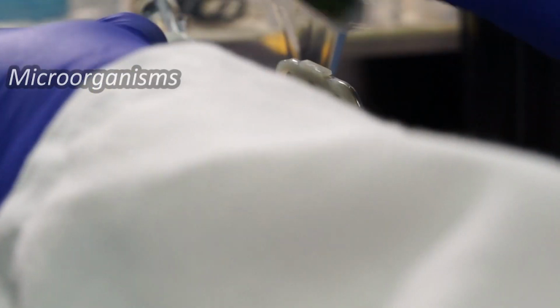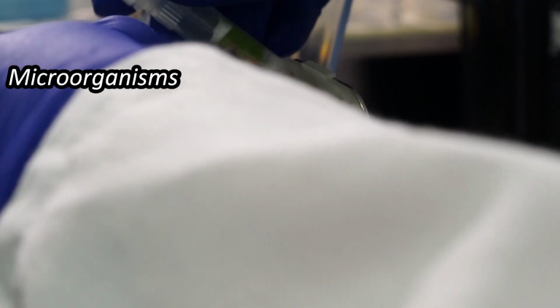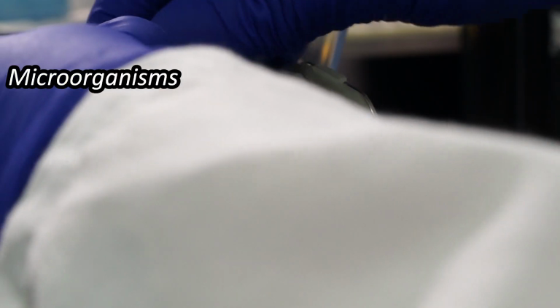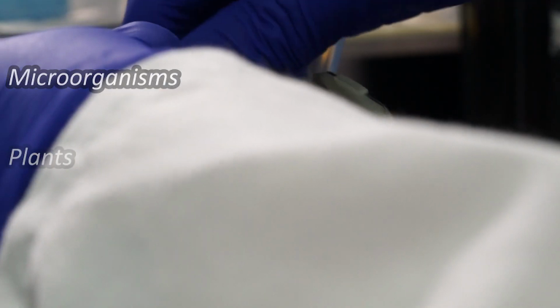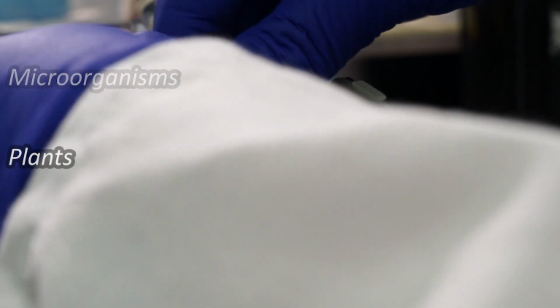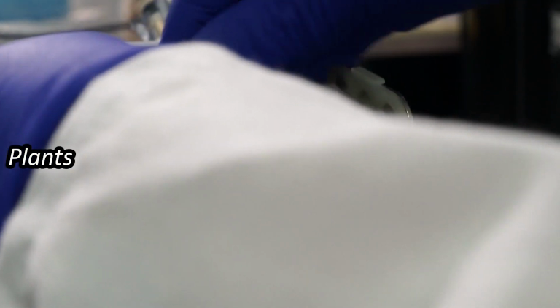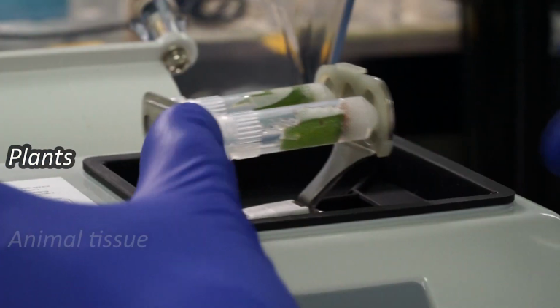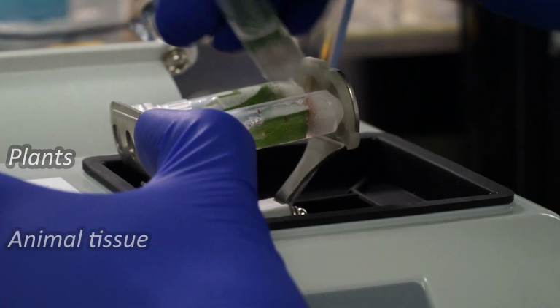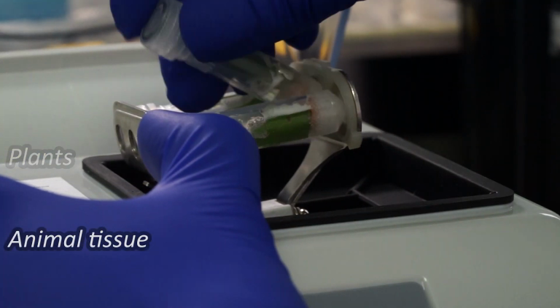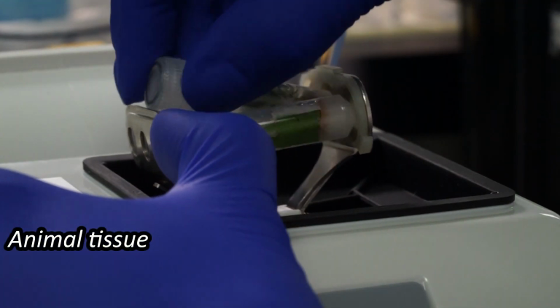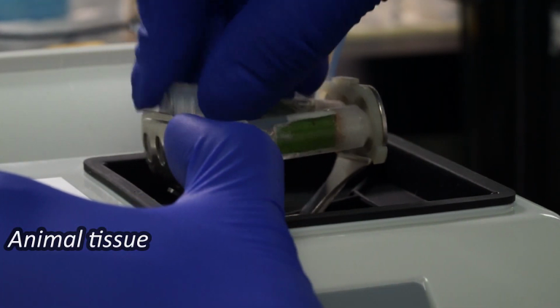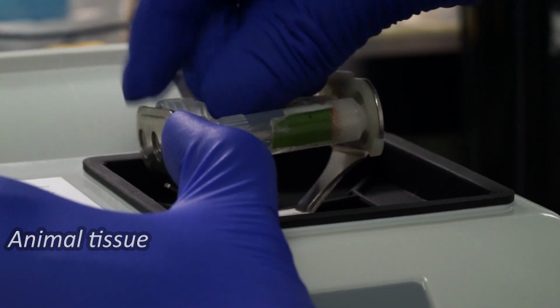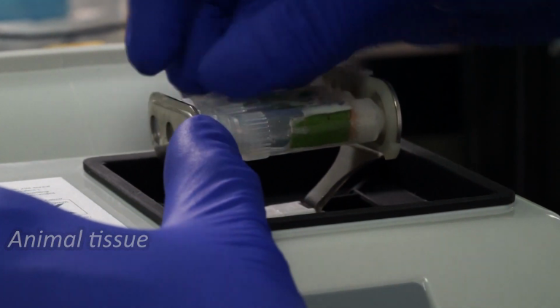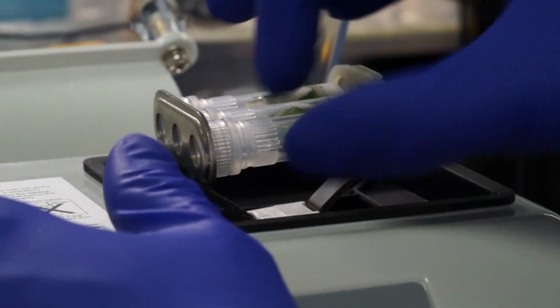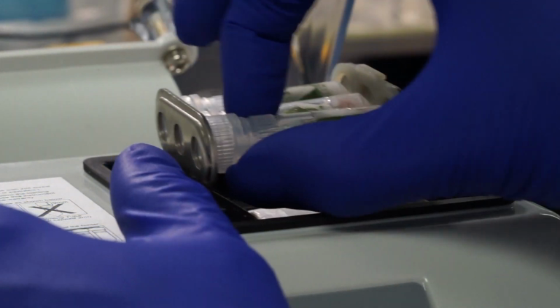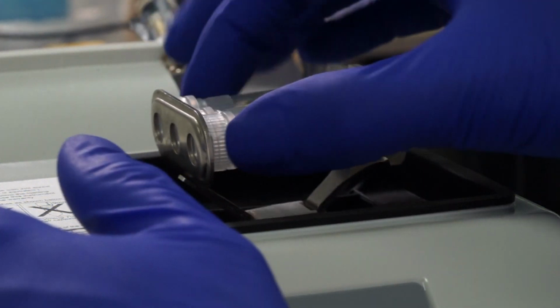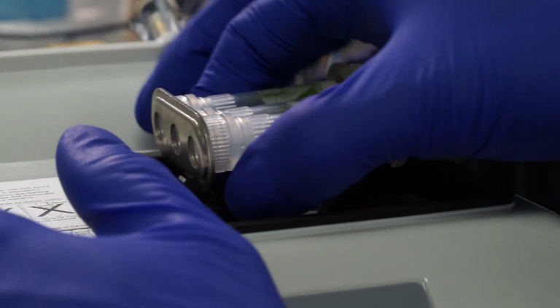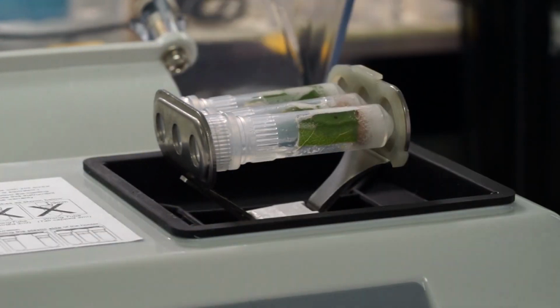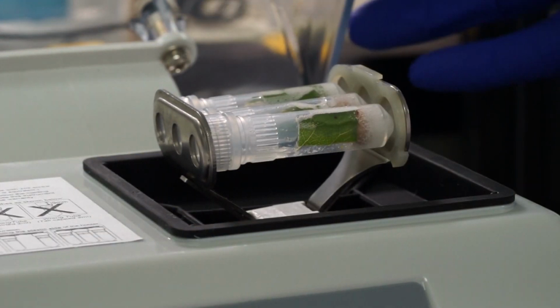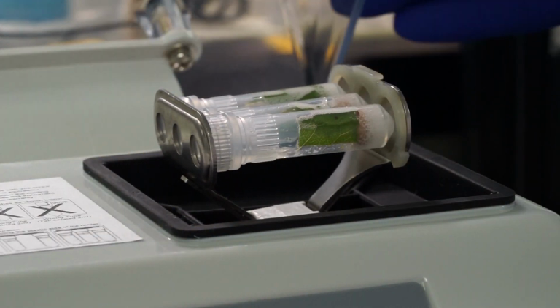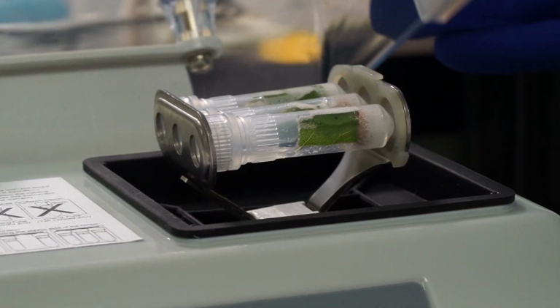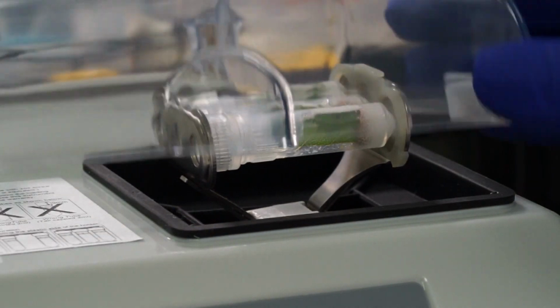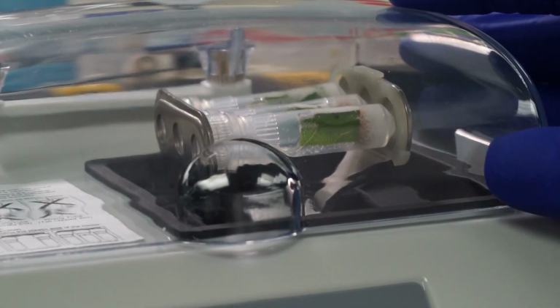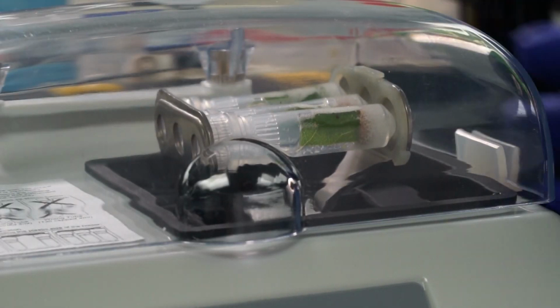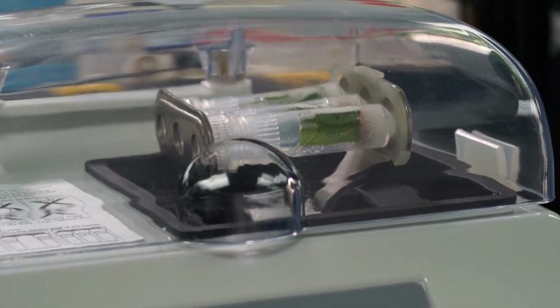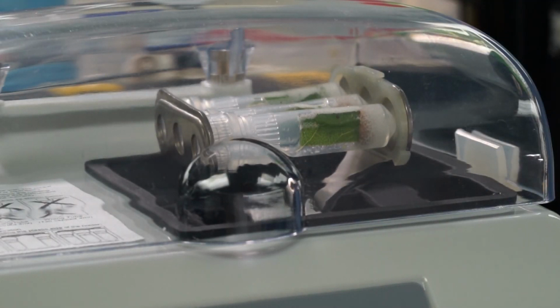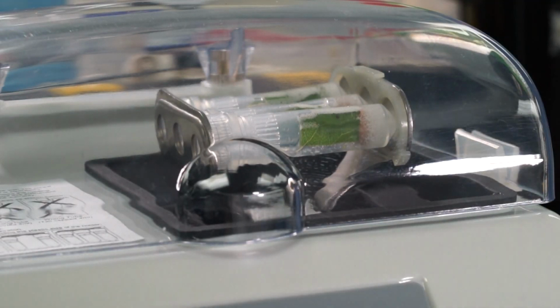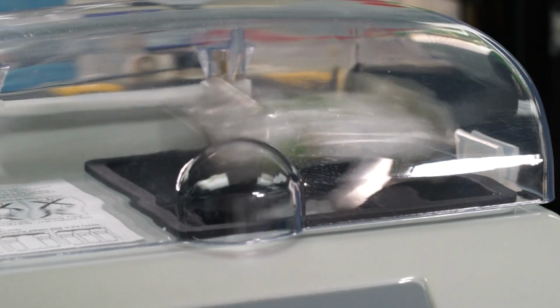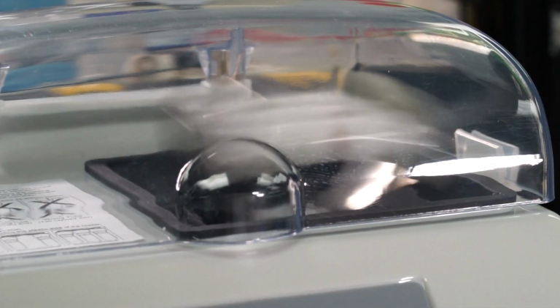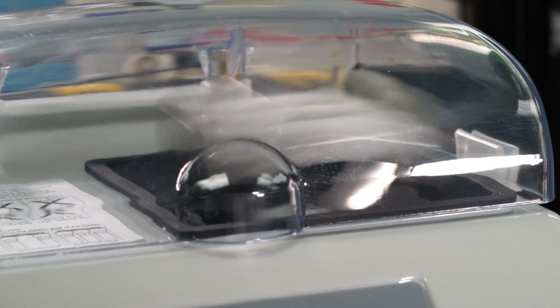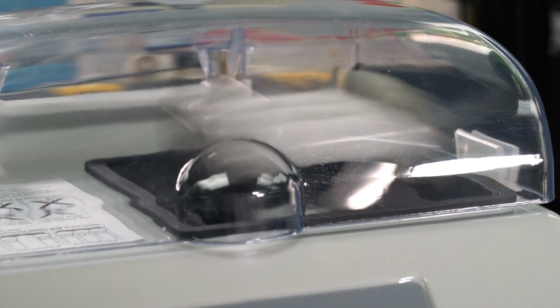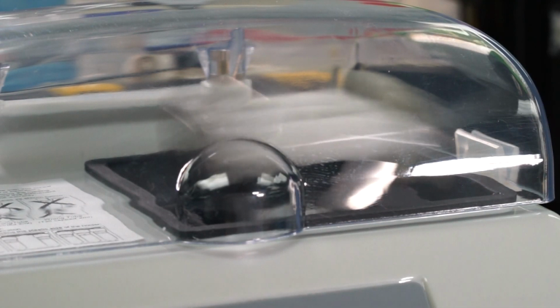Microorganisms, plants, and small pieces of animal tissue can all be homogenized in an arcing motion at a top speed of 4000 rpm and a minimum of 2800 rpm.